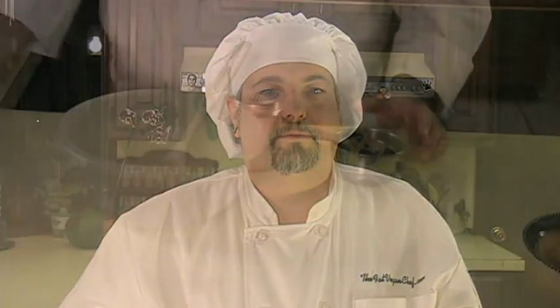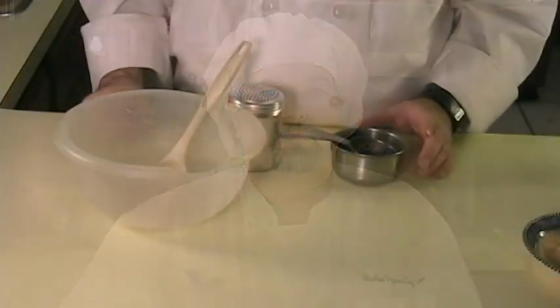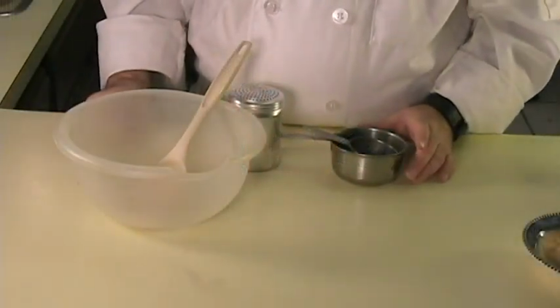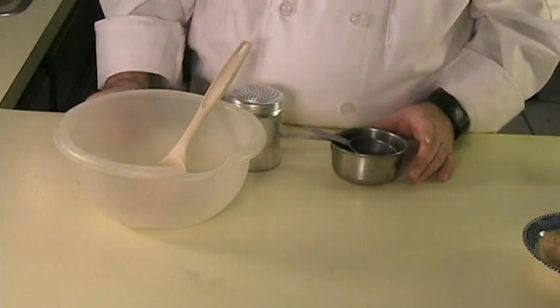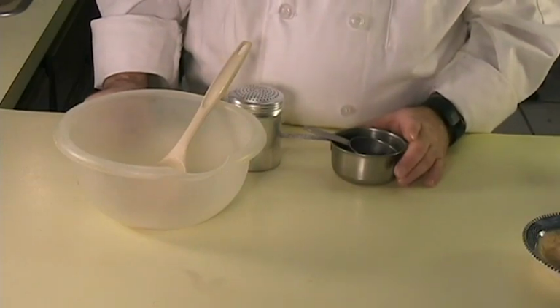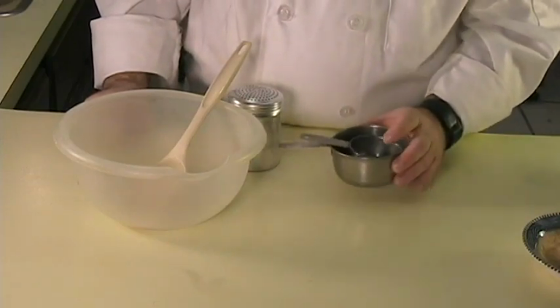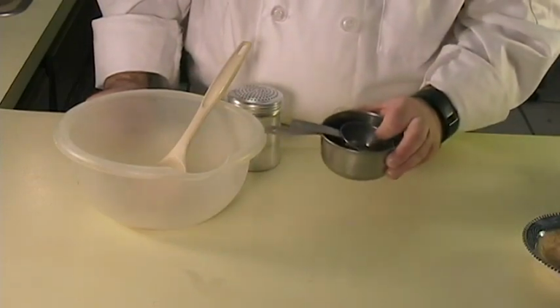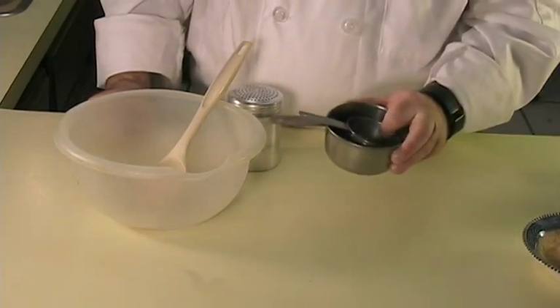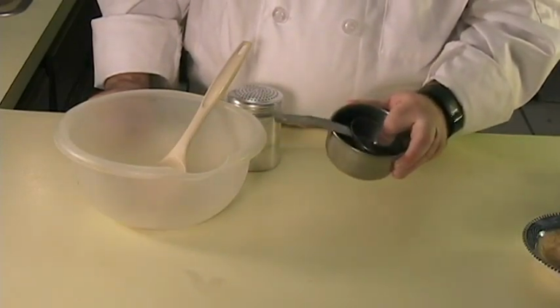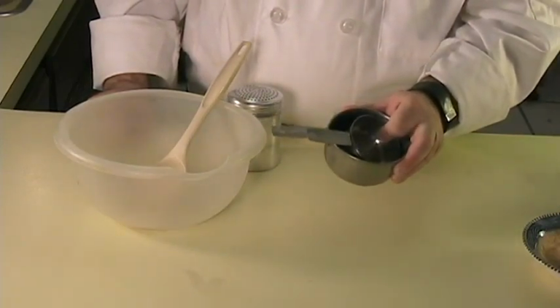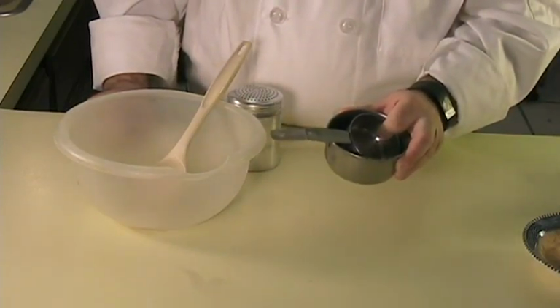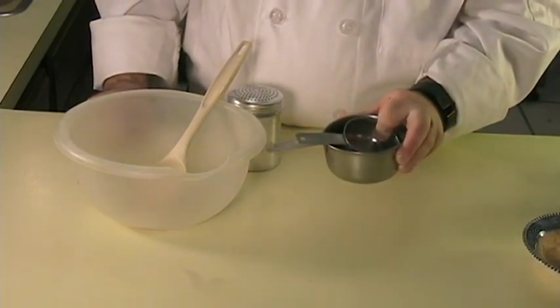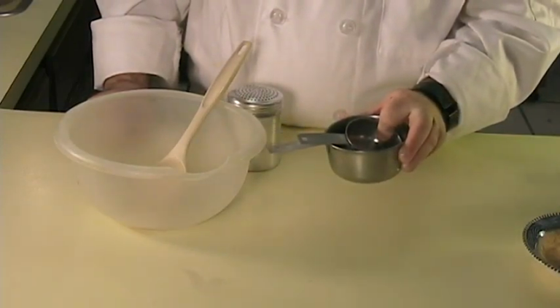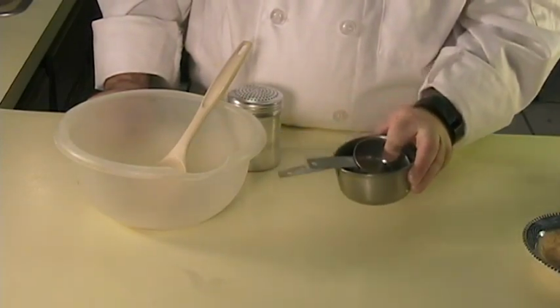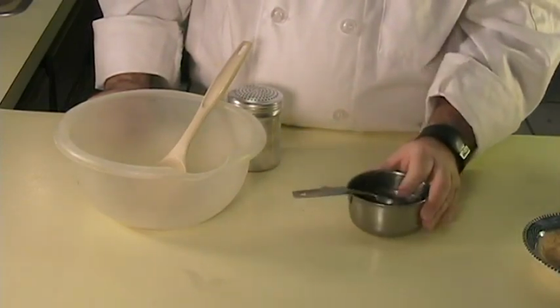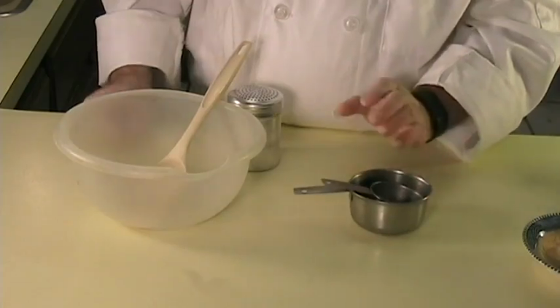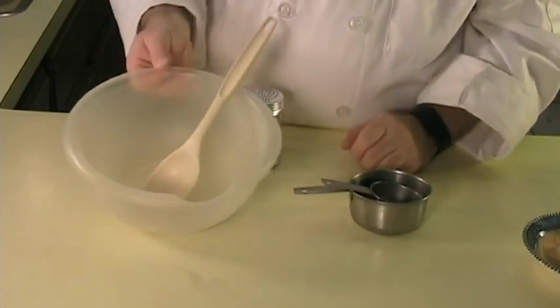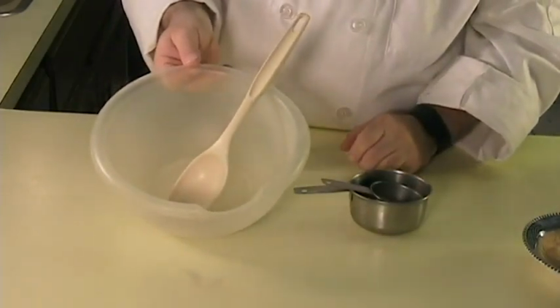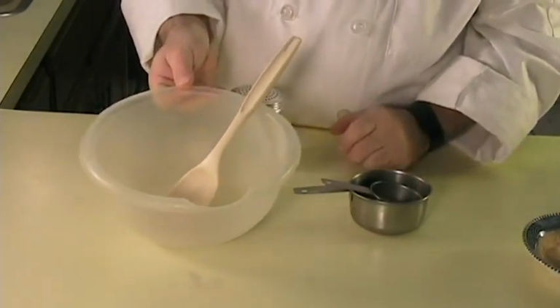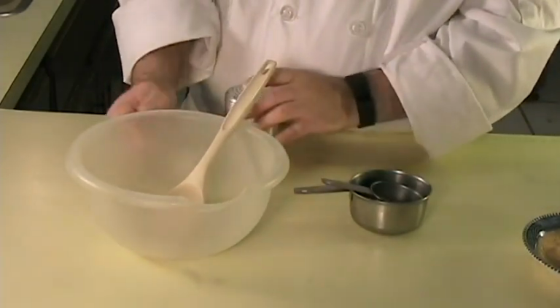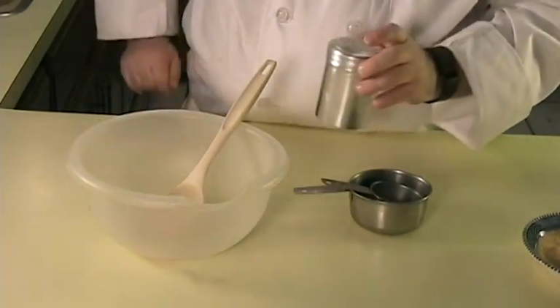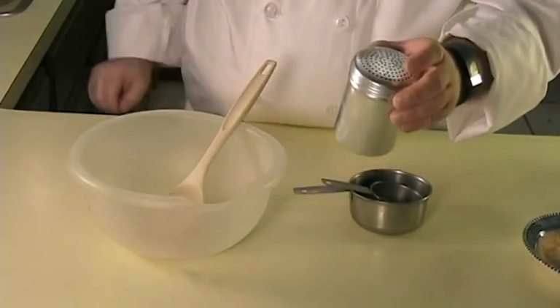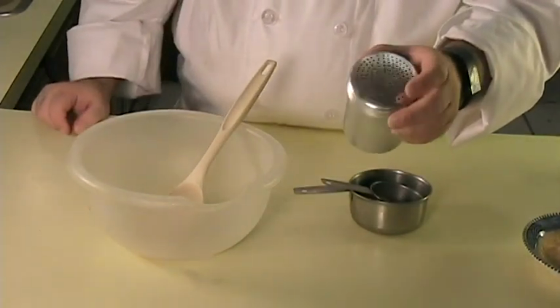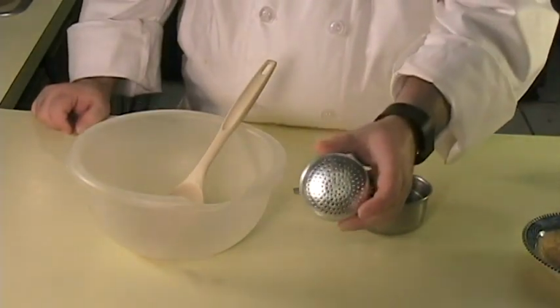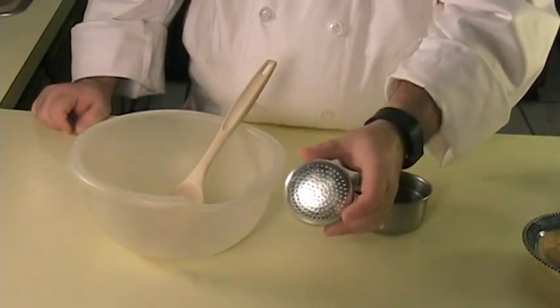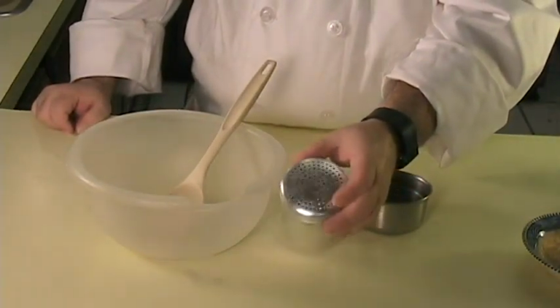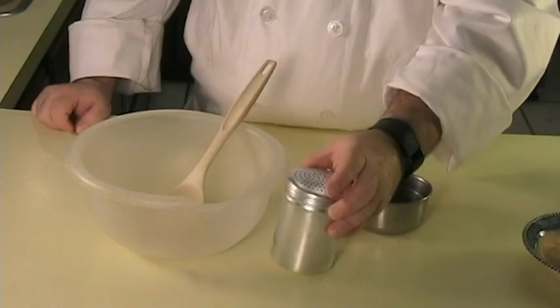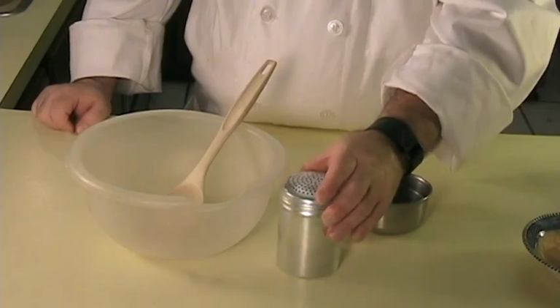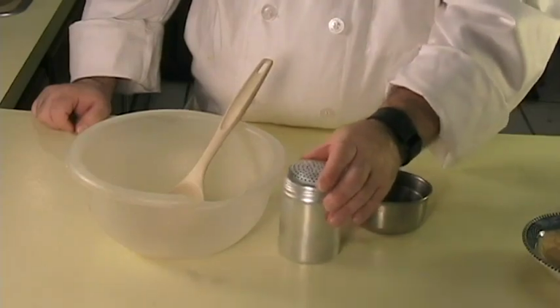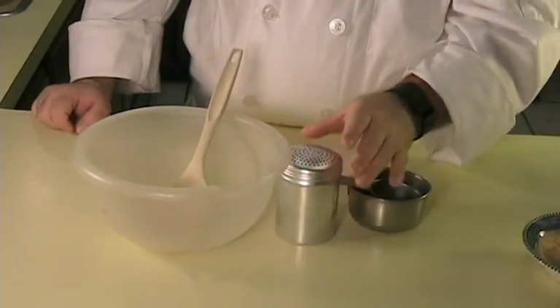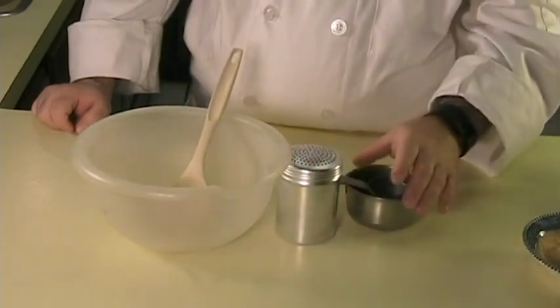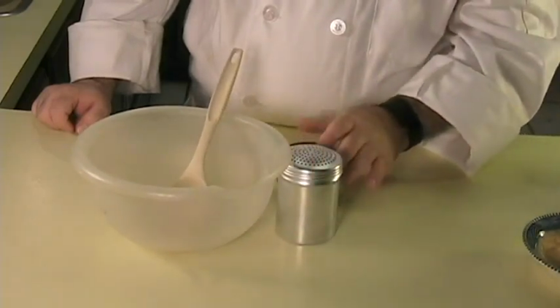The tools that you will need for this recipe are a one cup measure, a third cup measure, a mixing bowl and spoon, and optionally a metal shaker or a plastic shaker.